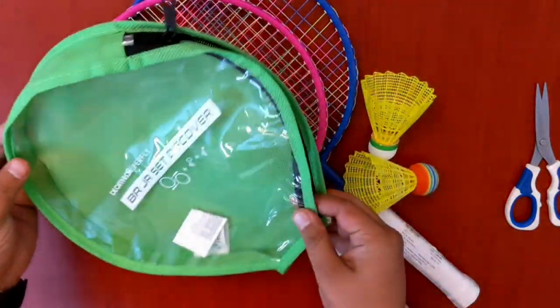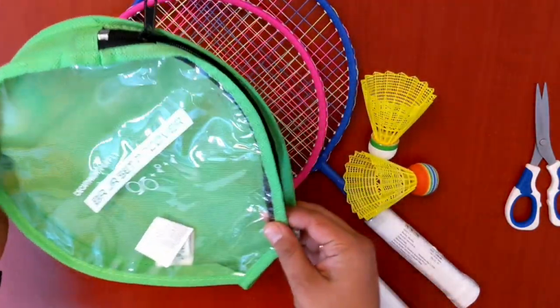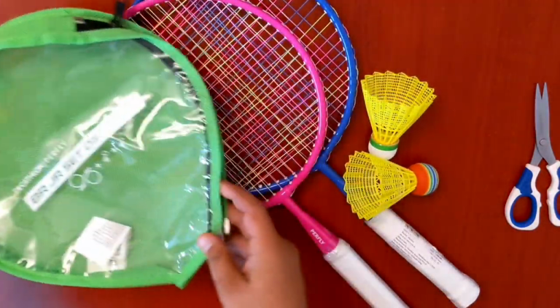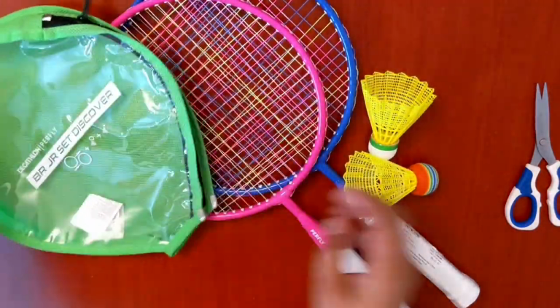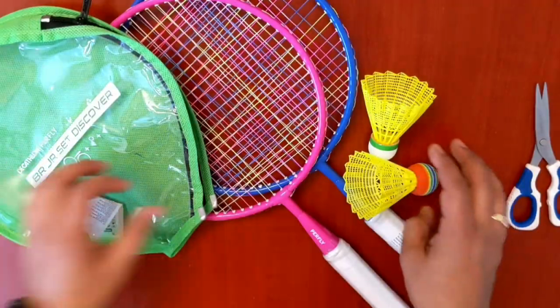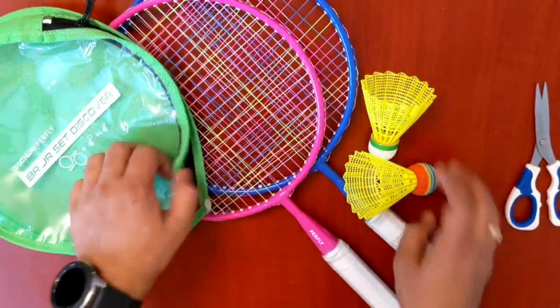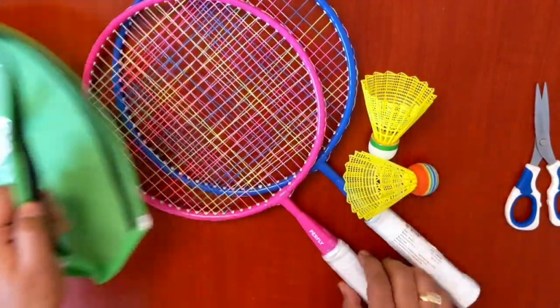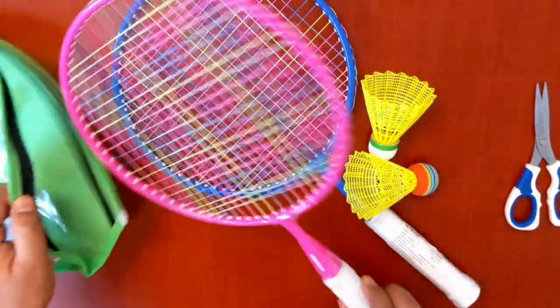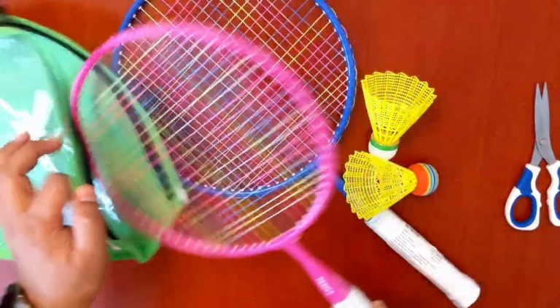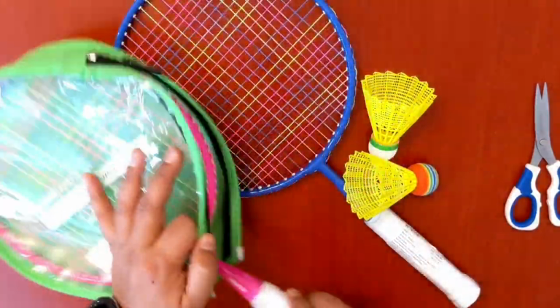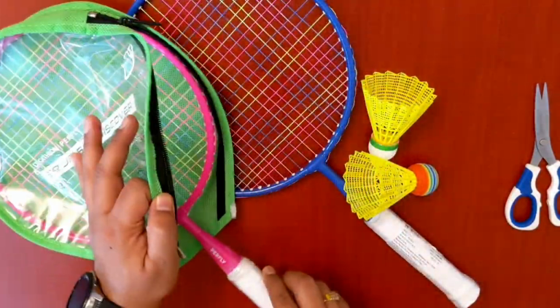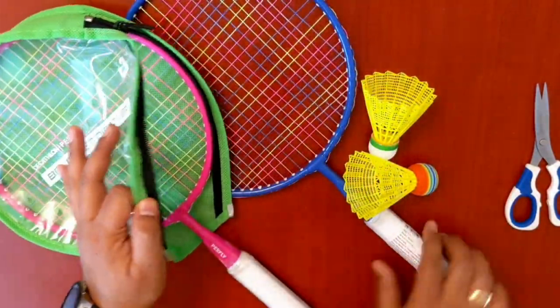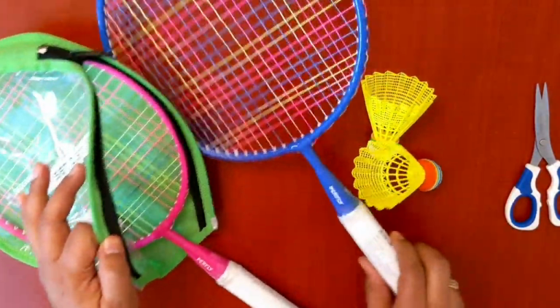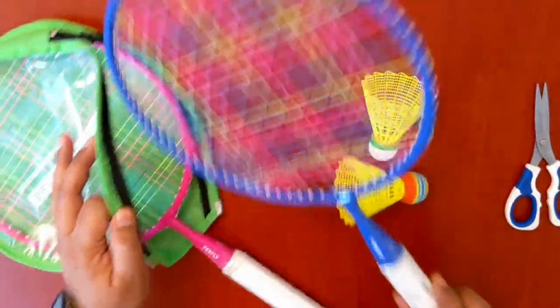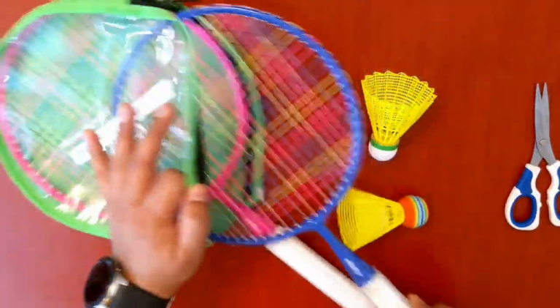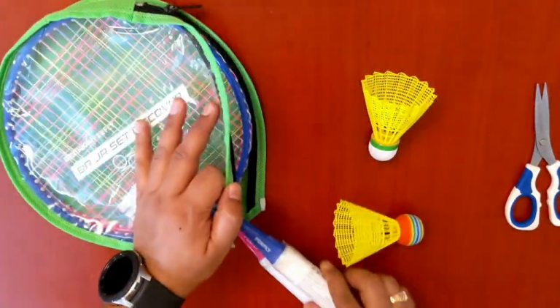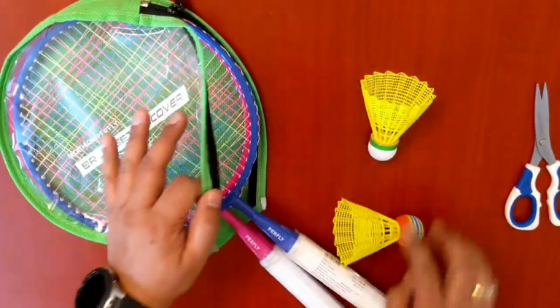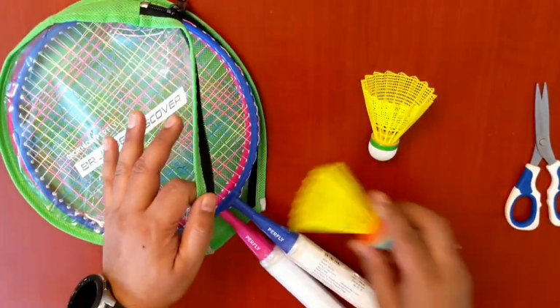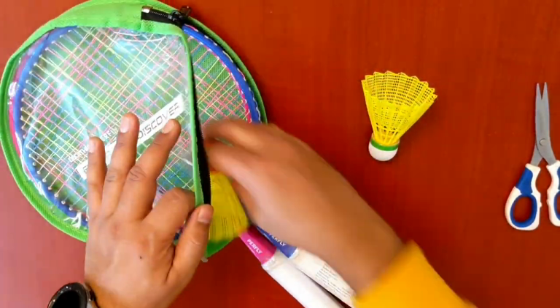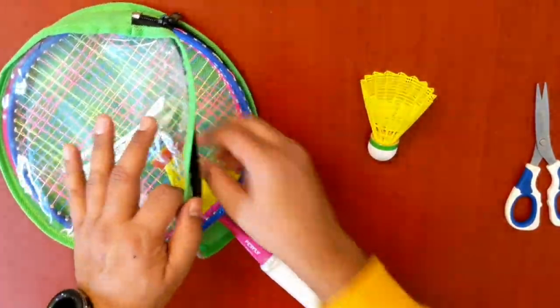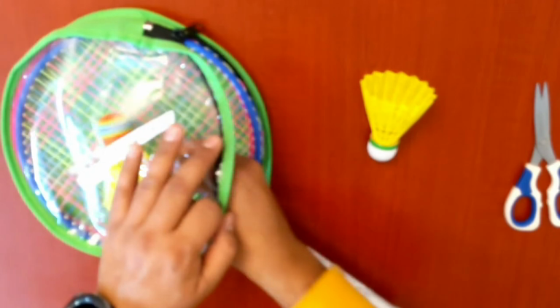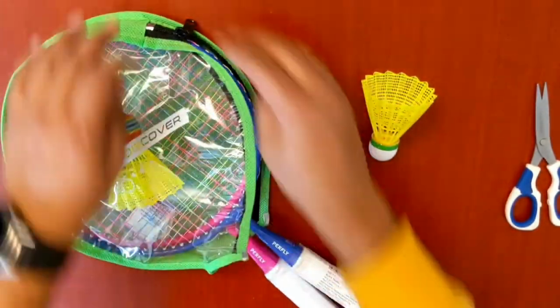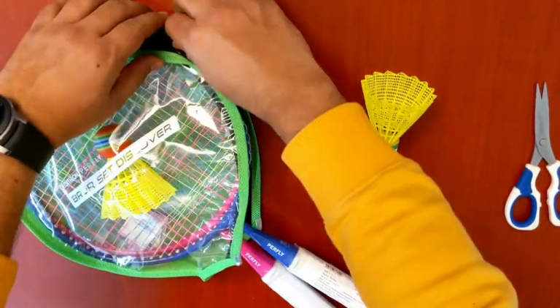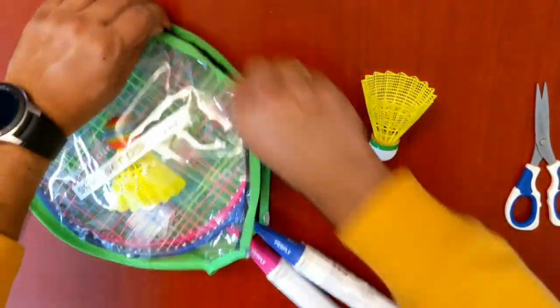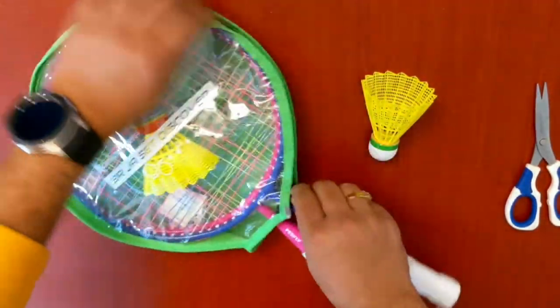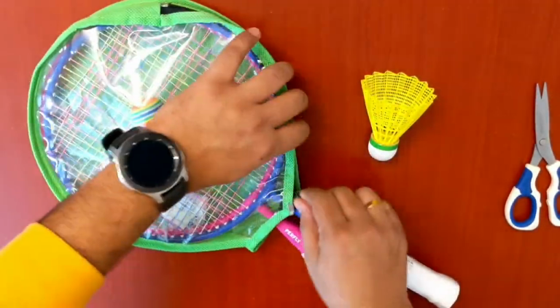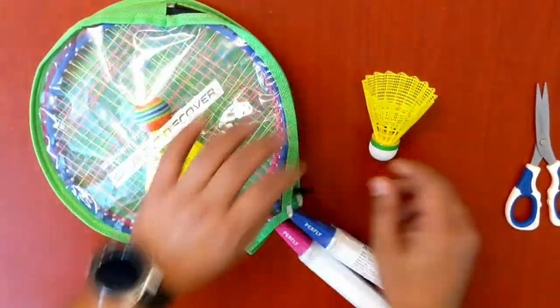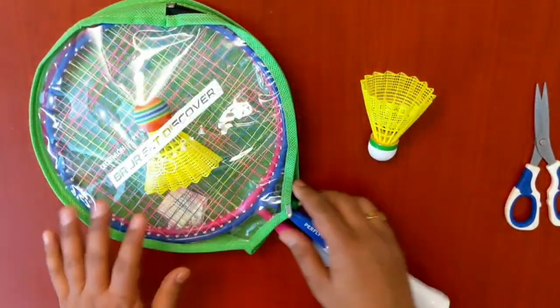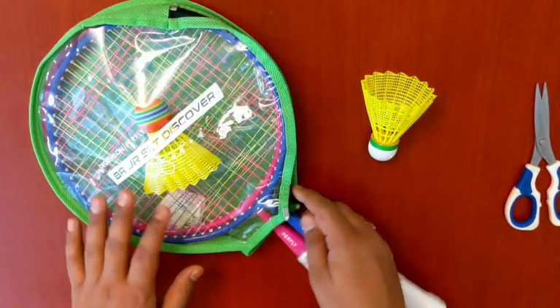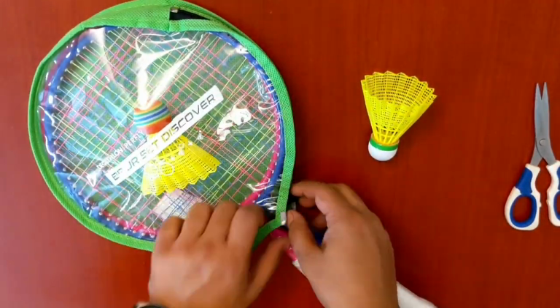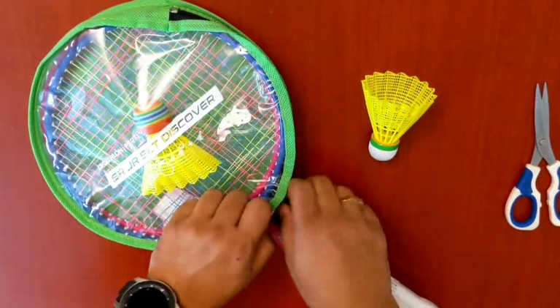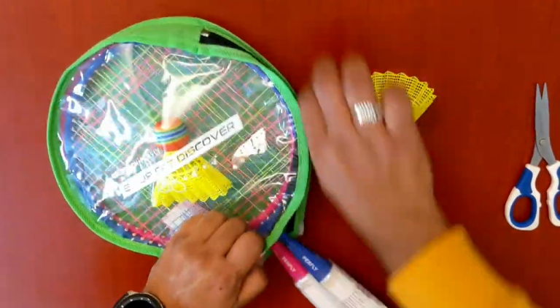This one also comes with a very nice green color bag, so you can keep everything easily. And yes, it is possible to keep the shuttle inside the bag as well.